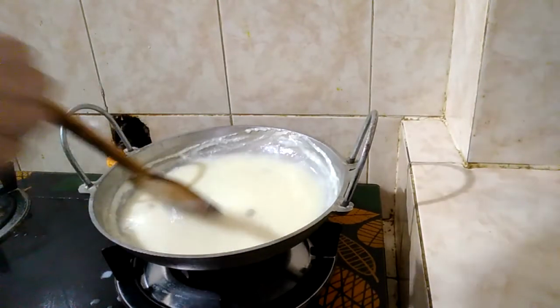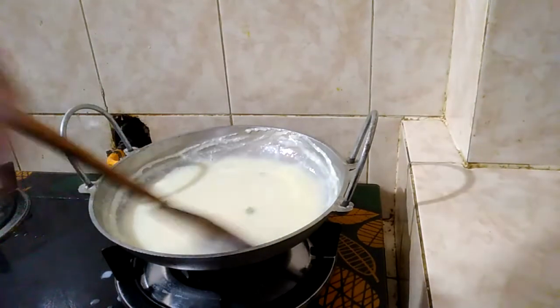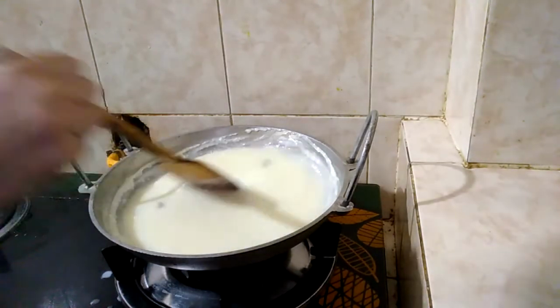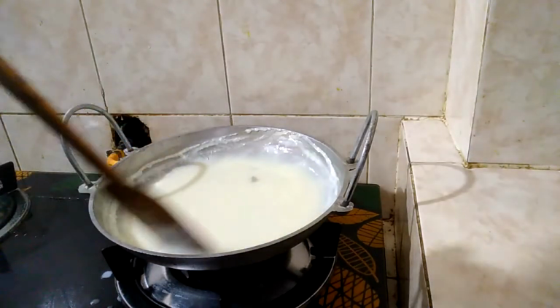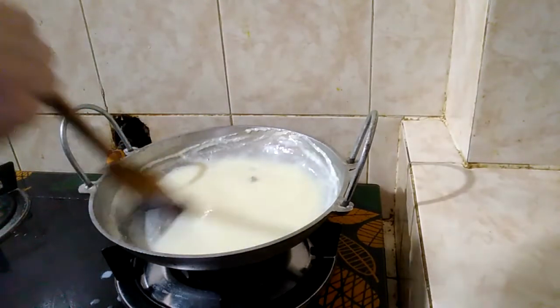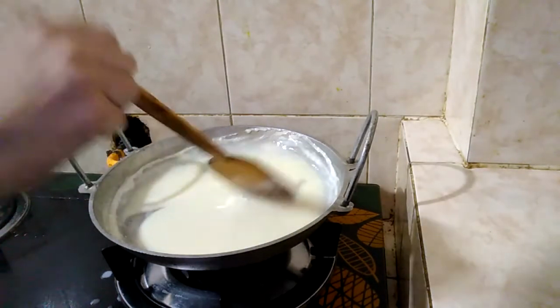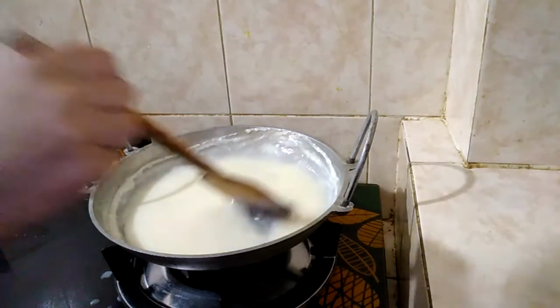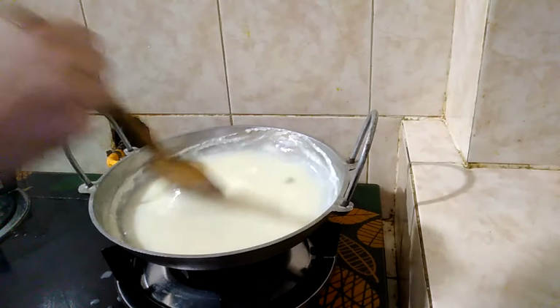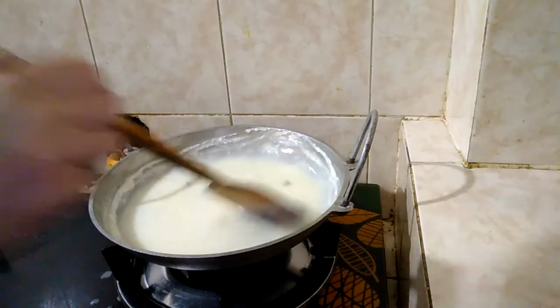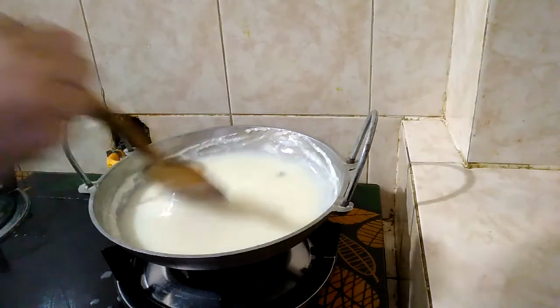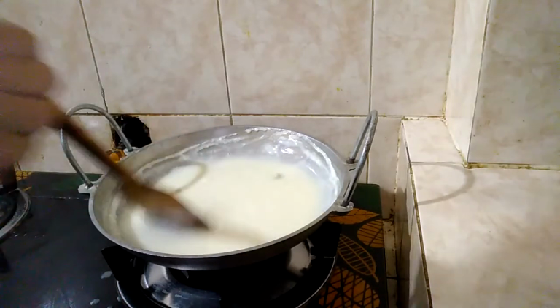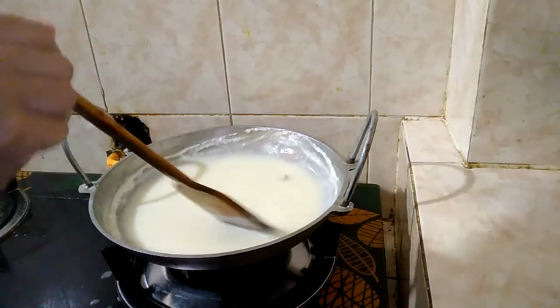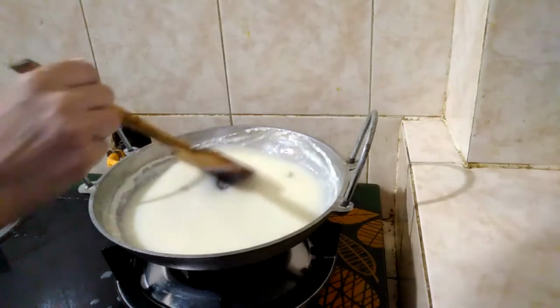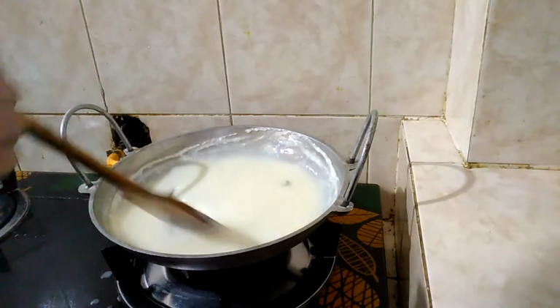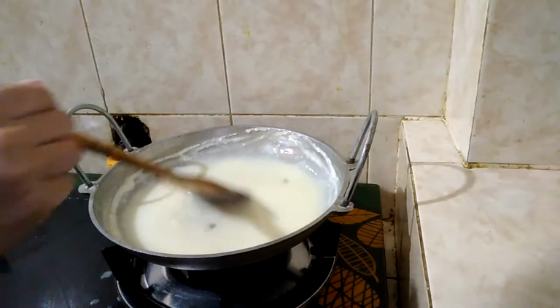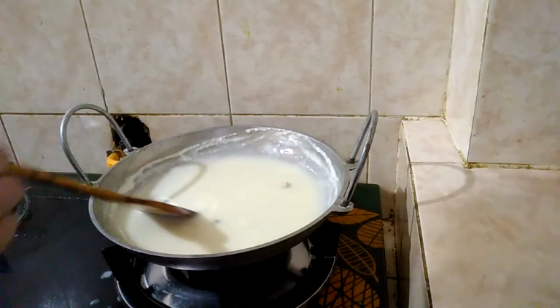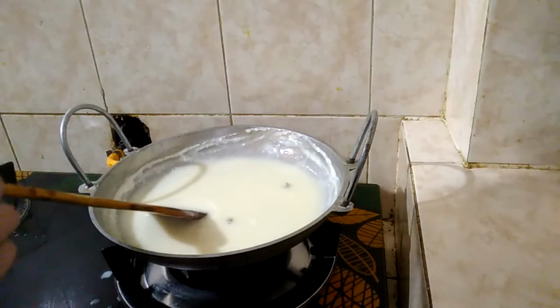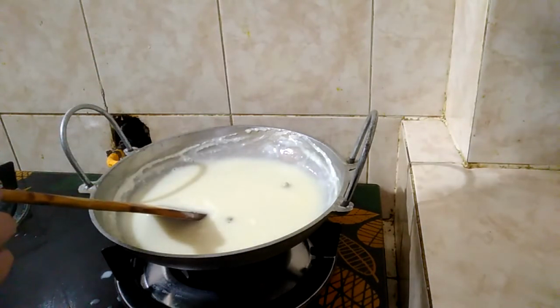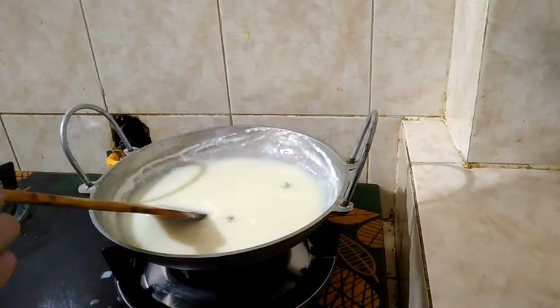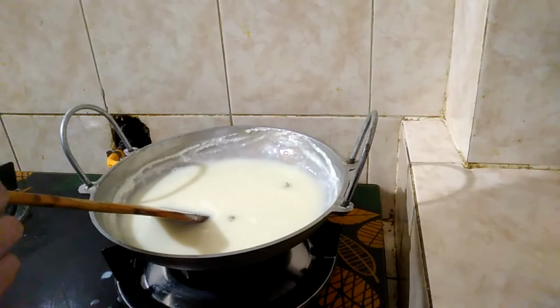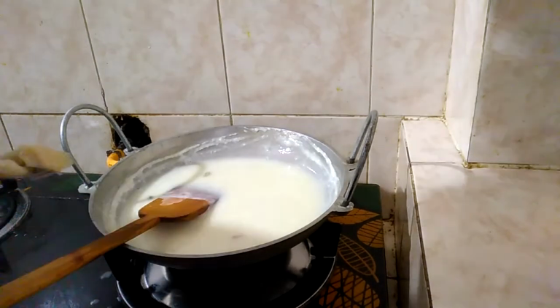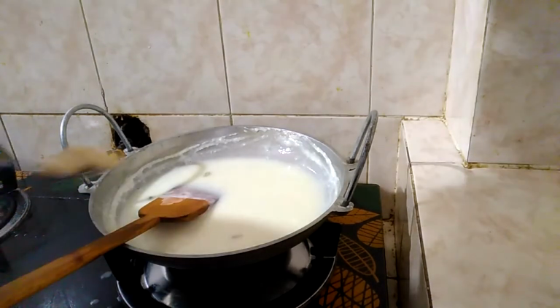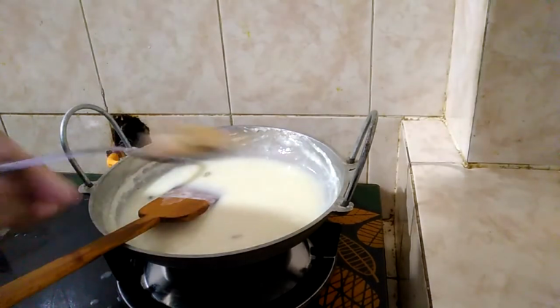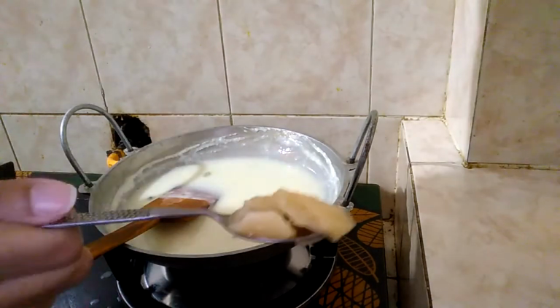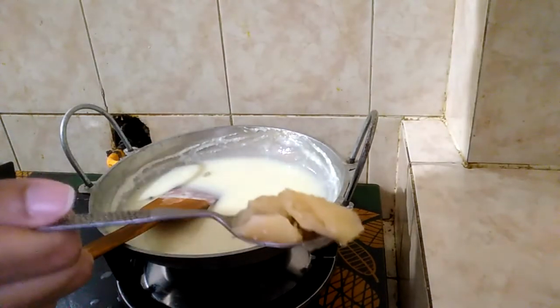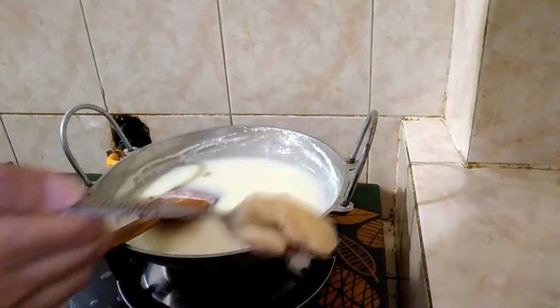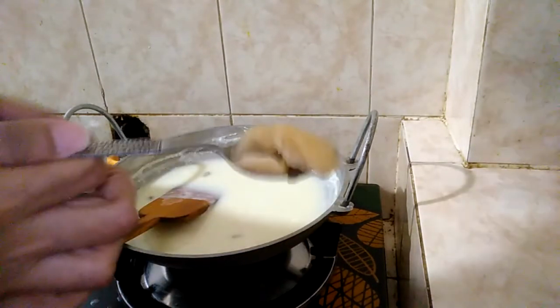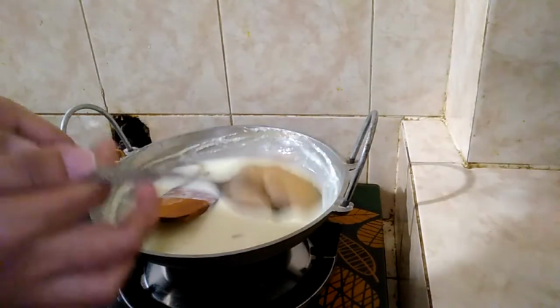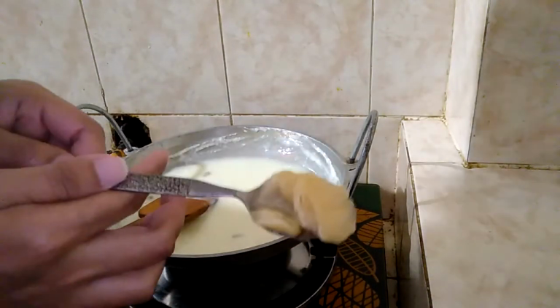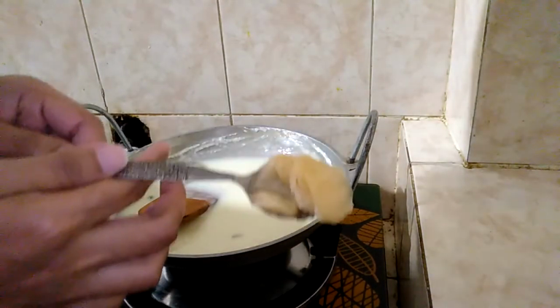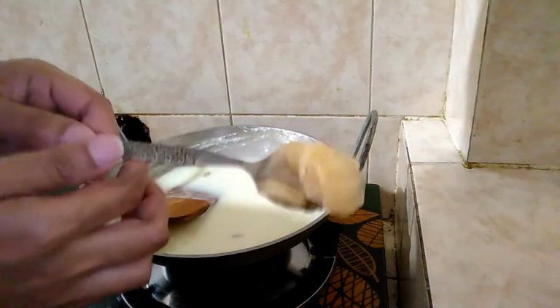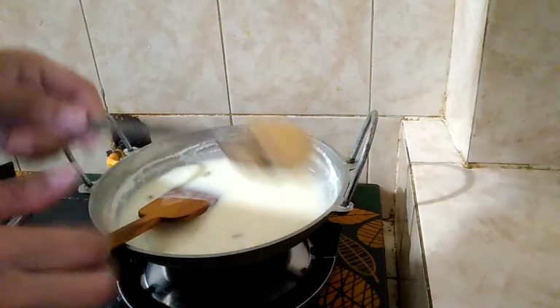Add it lightly, but keep it on low flame. We have to wait a bit. Add 1 tablespoon of ghee.